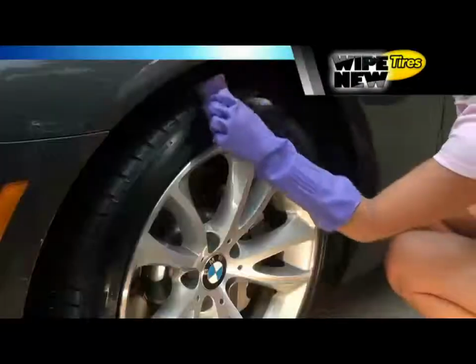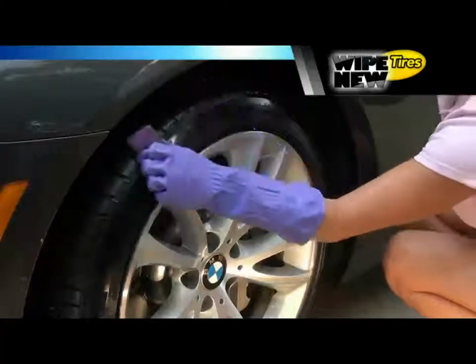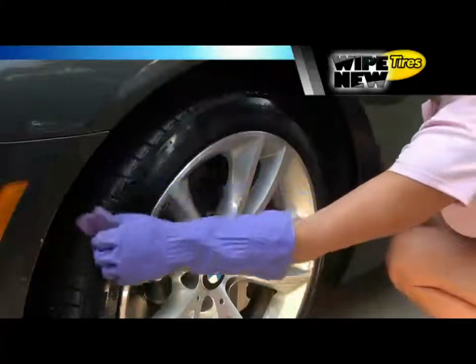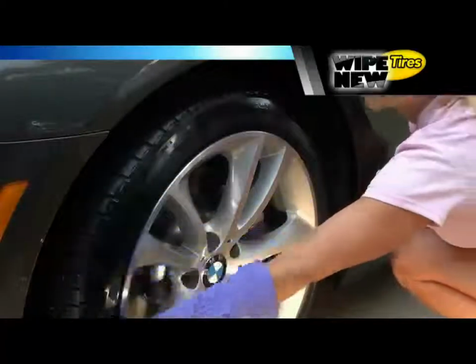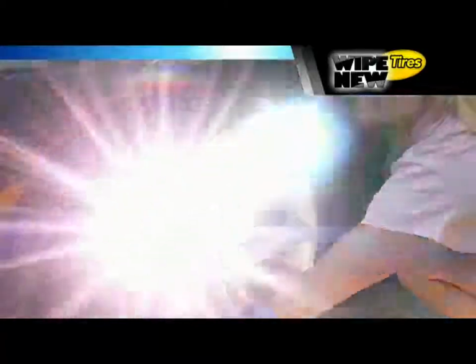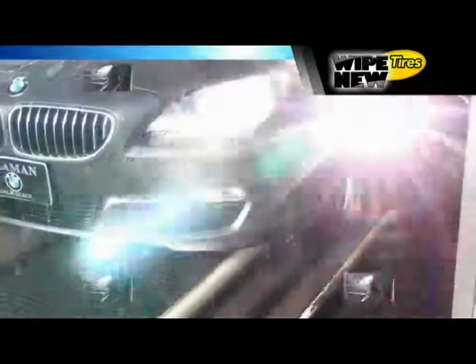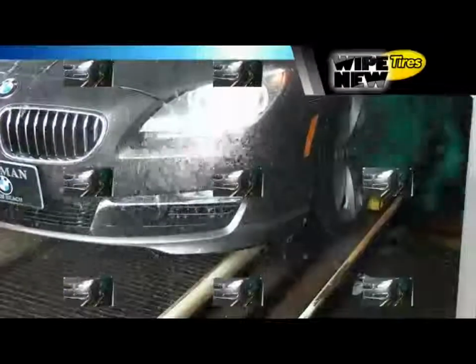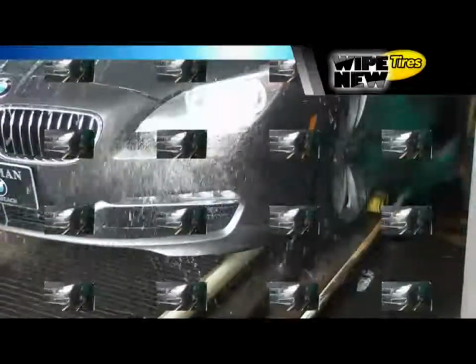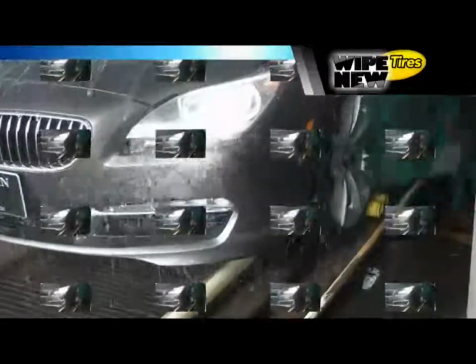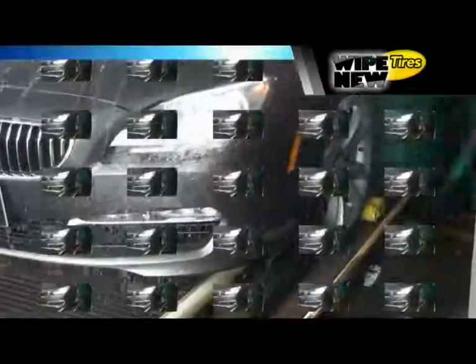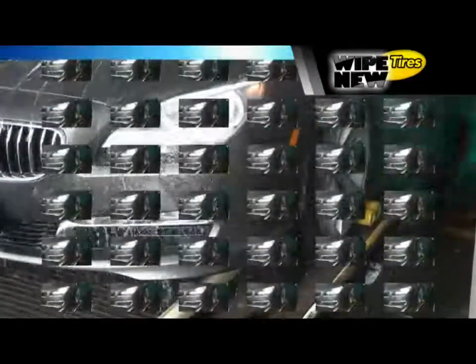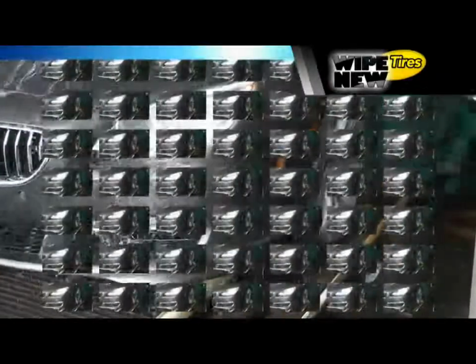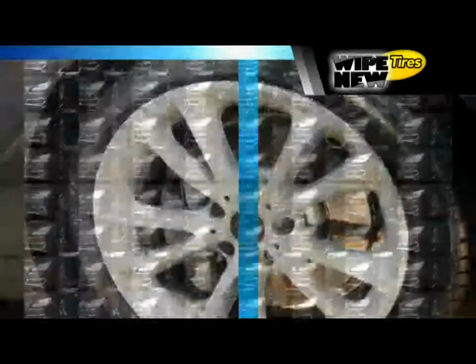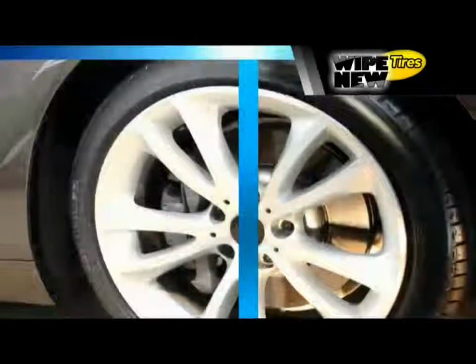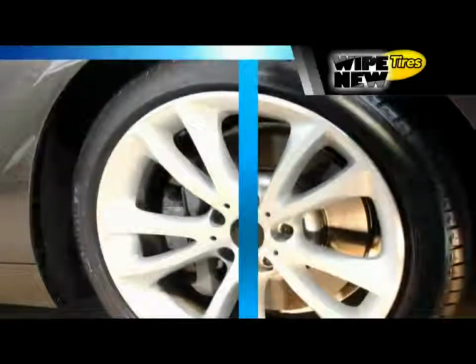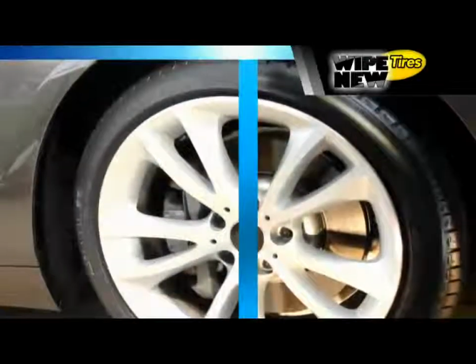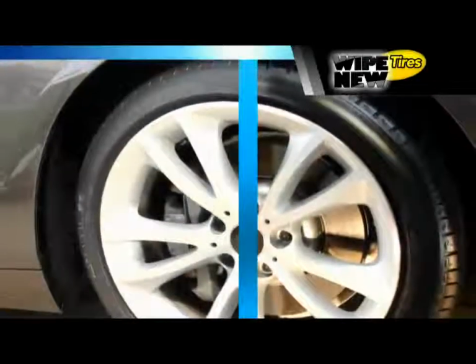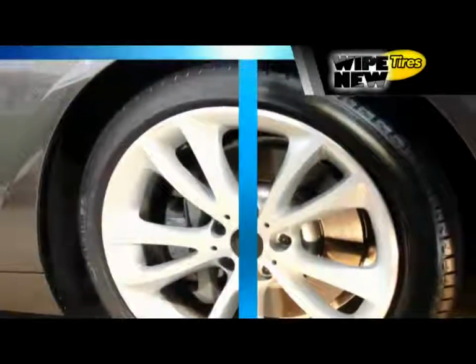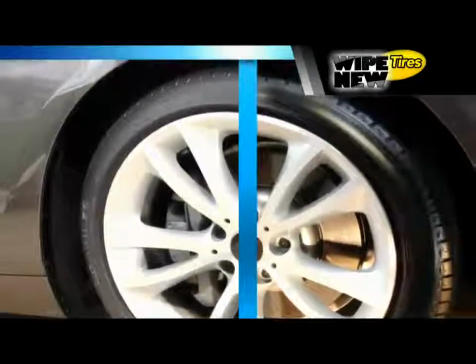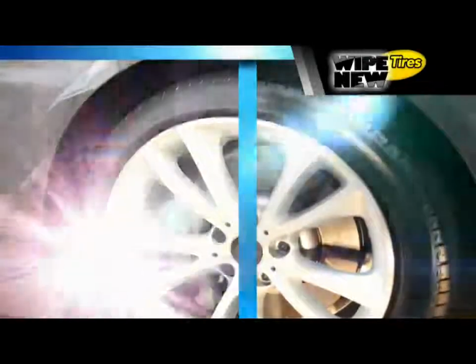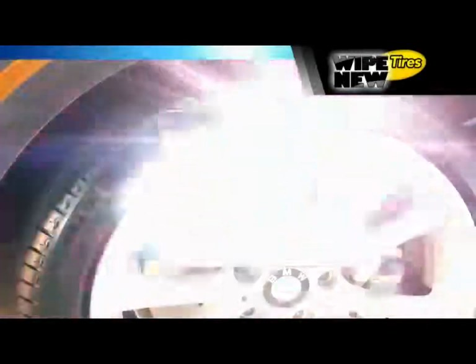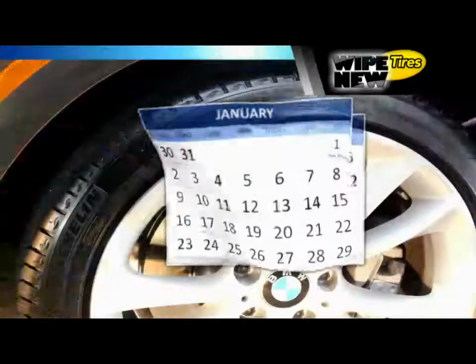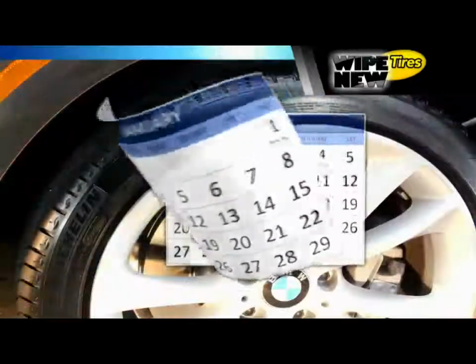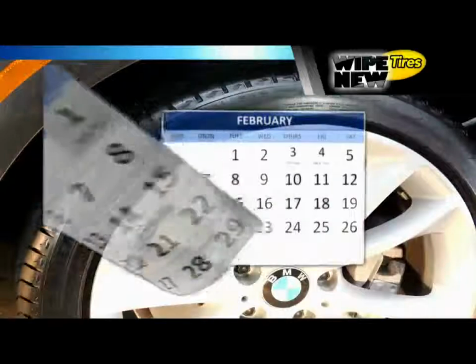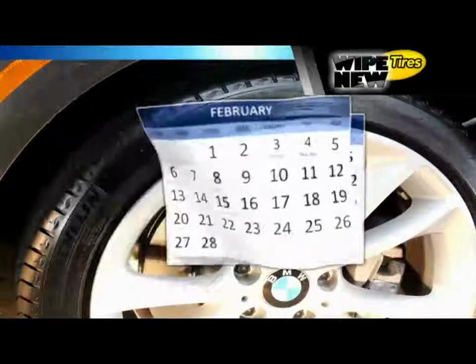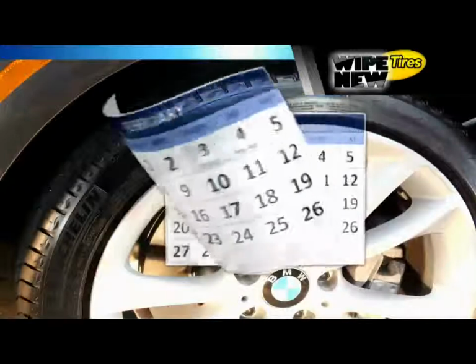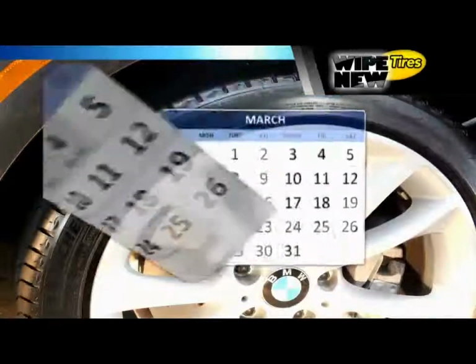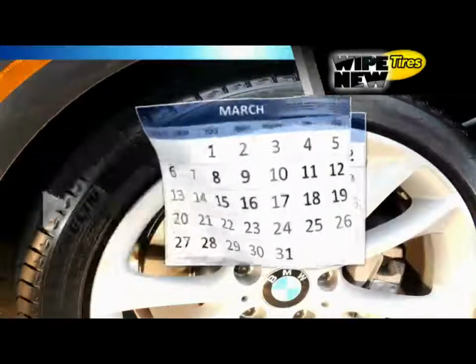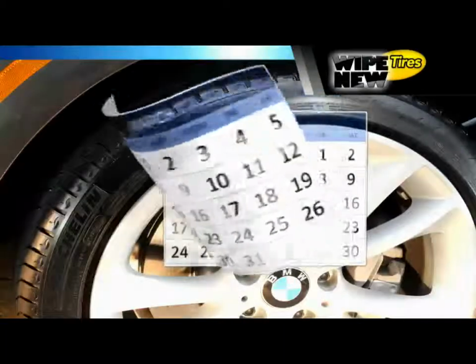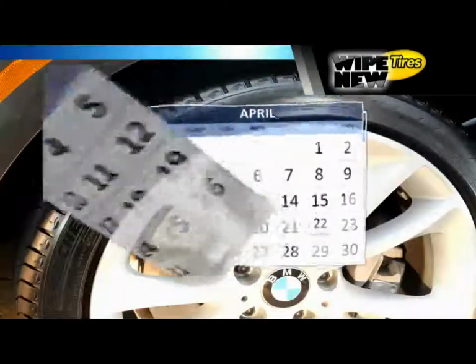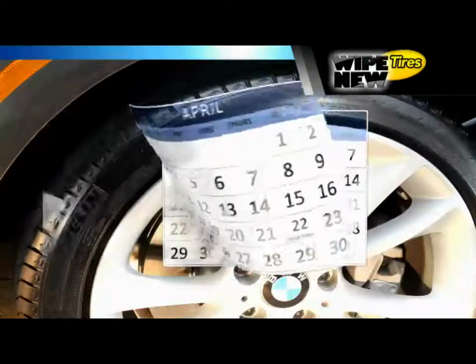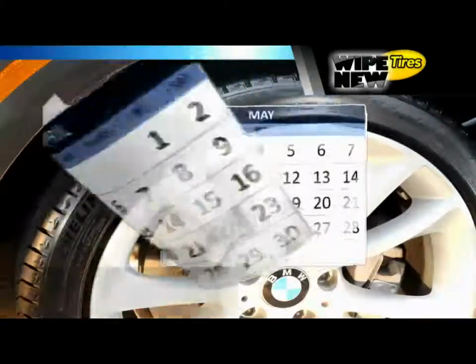Want proof? We applied Wipe New to half of this tire and sent it through over 100 powerful car washes. Wipe New Tire never washes away. Wipe New Tire will last for six months of real-world environmental exposure, and we guarantee it.